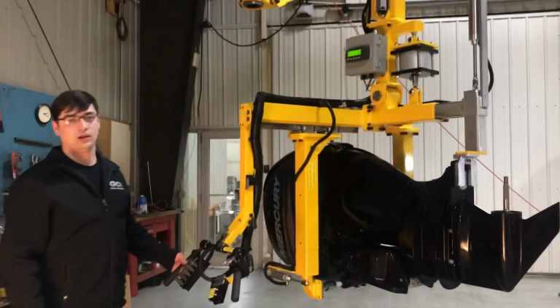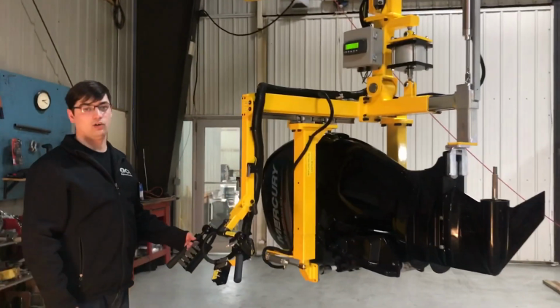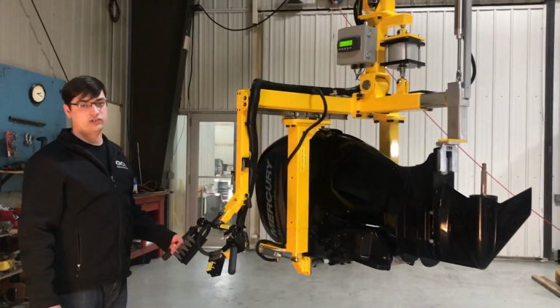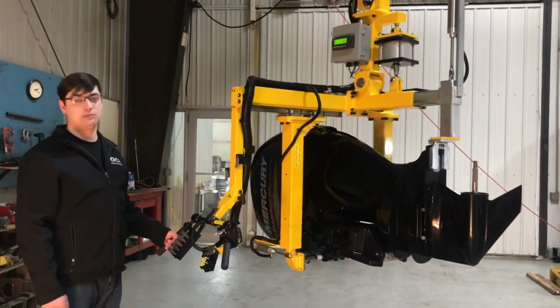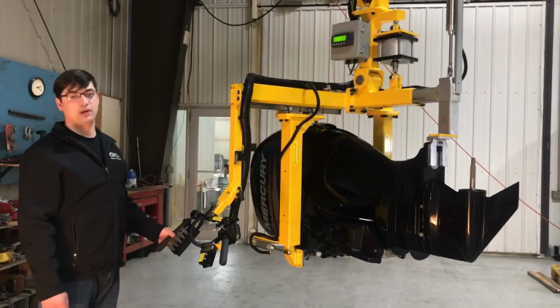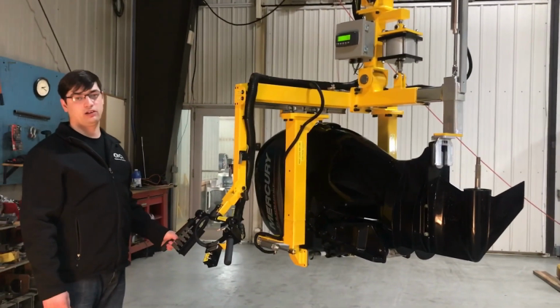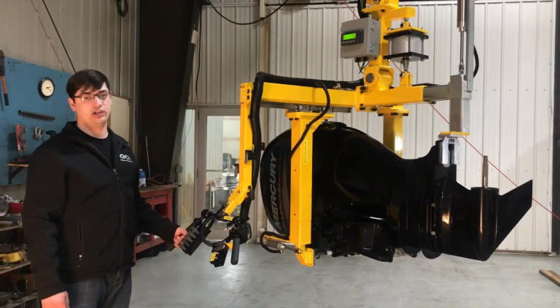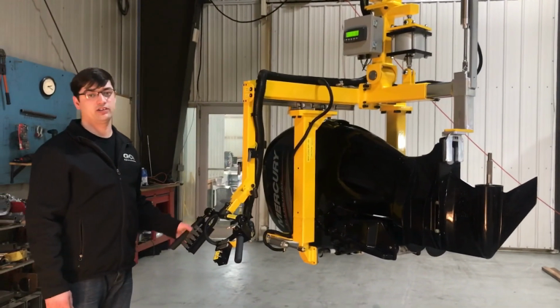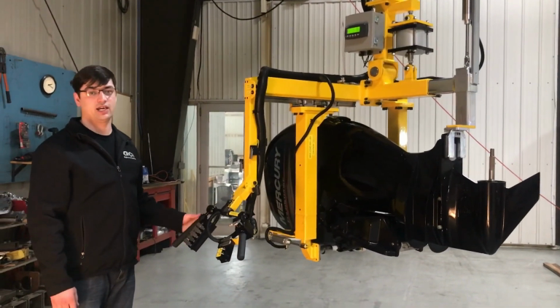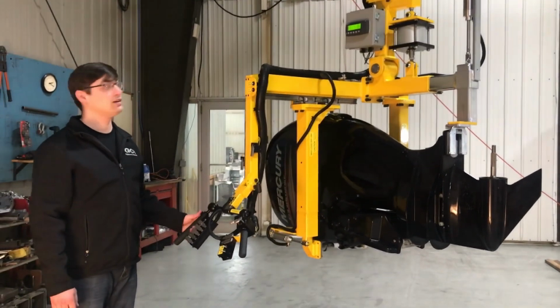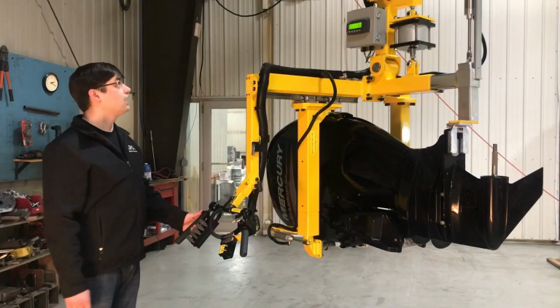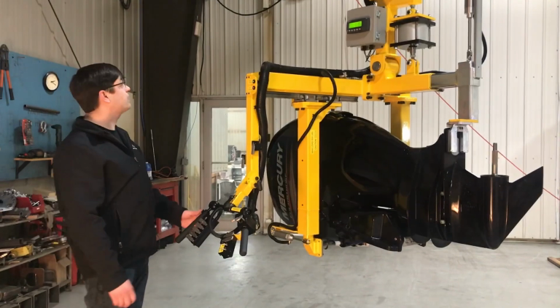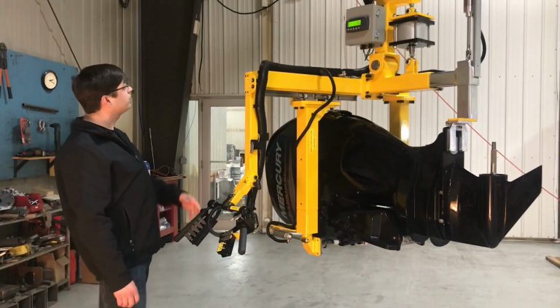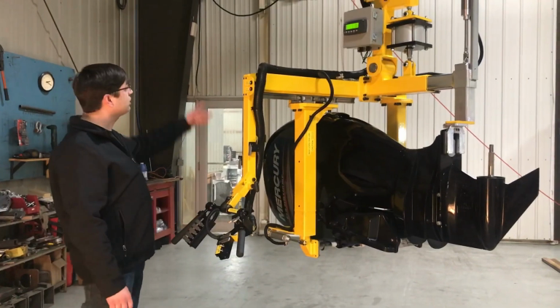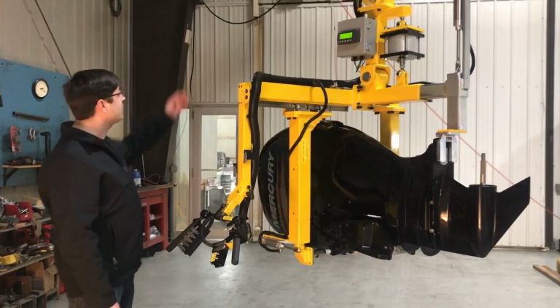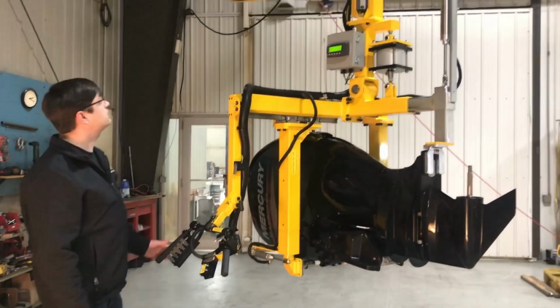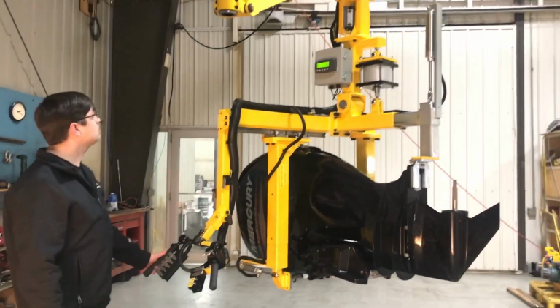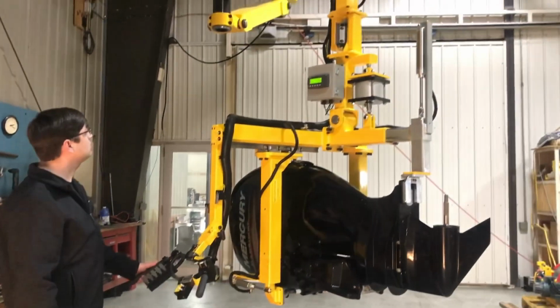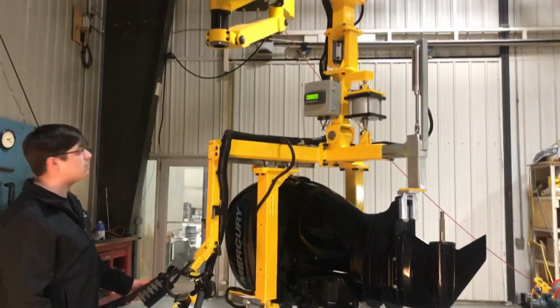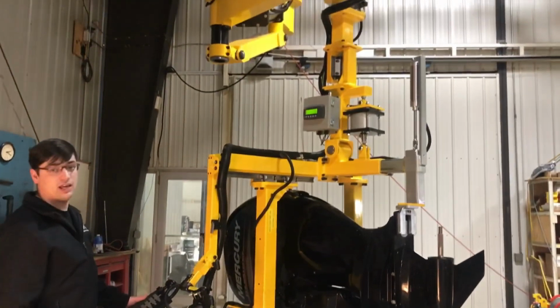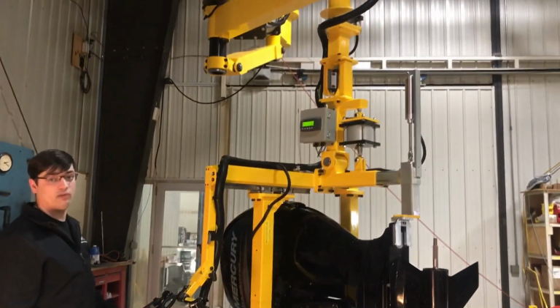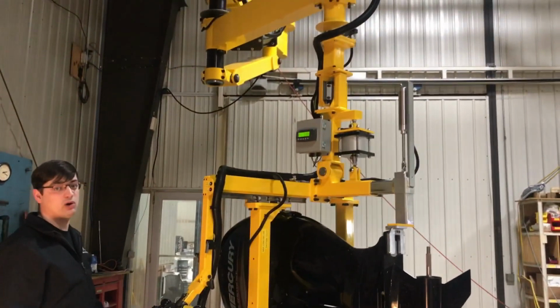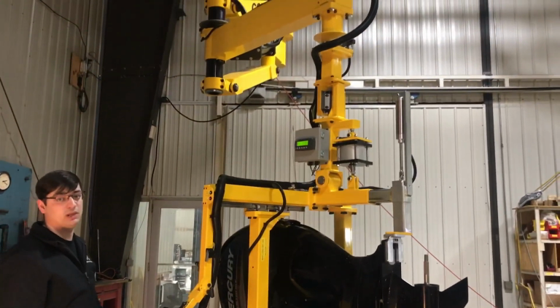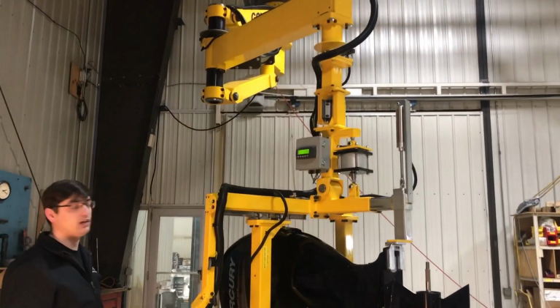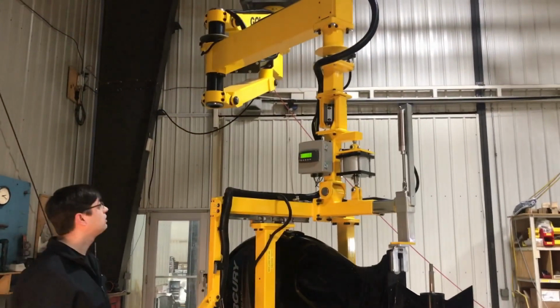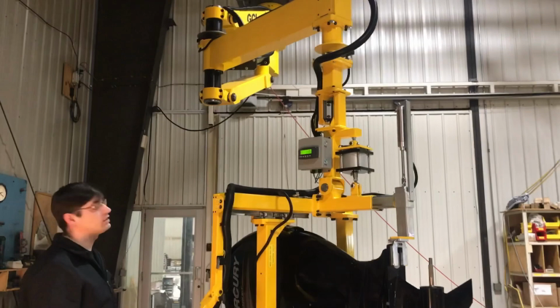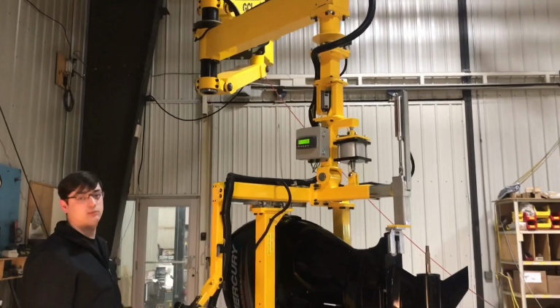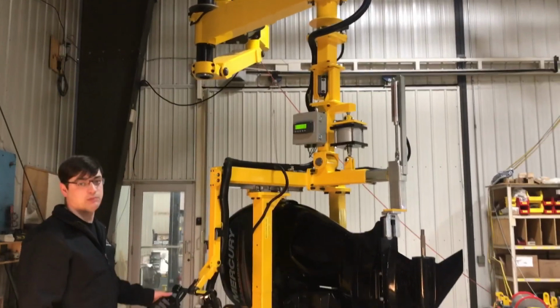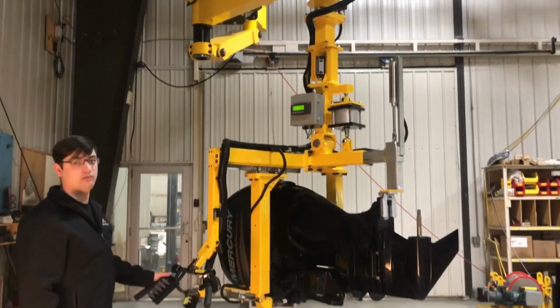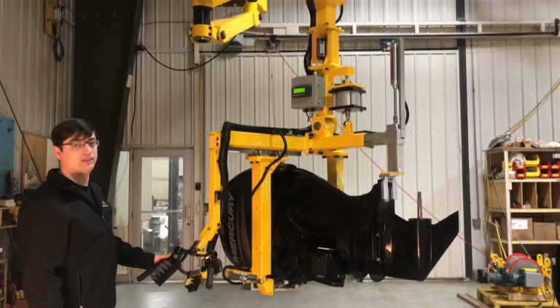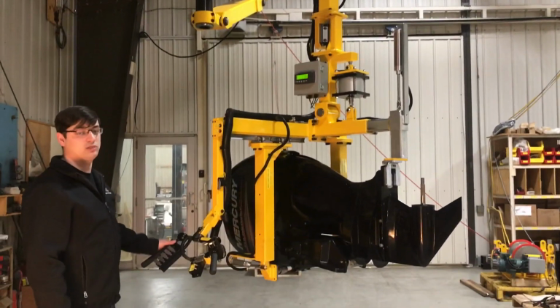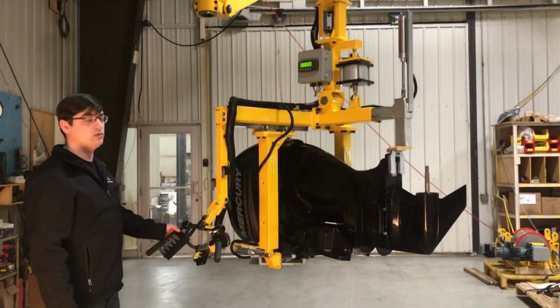Hello, I'm Patrick Tambo, a mechanical engineer here at GCI. Today we are looking at a steel IPA overhead mounted manipulator. This system is capable of lifting a thousand pounds.